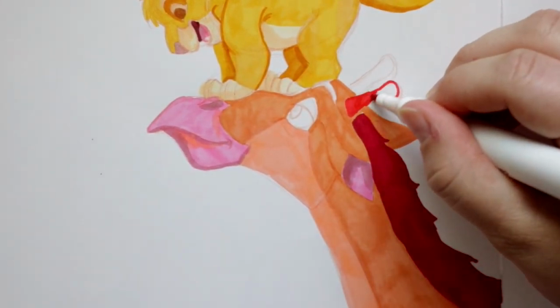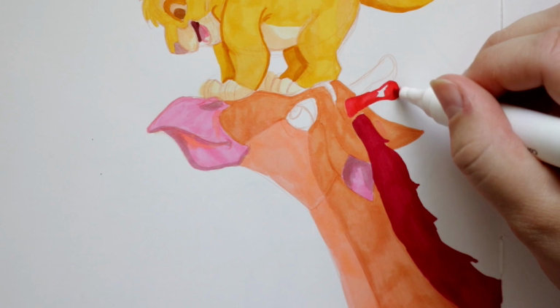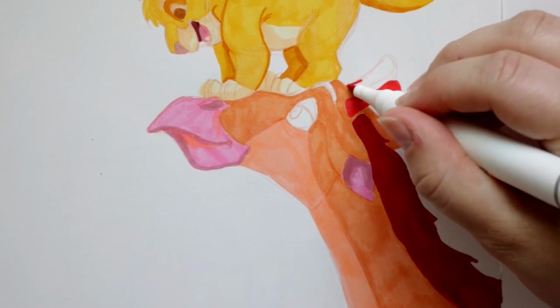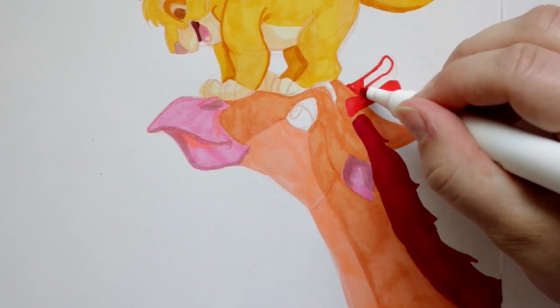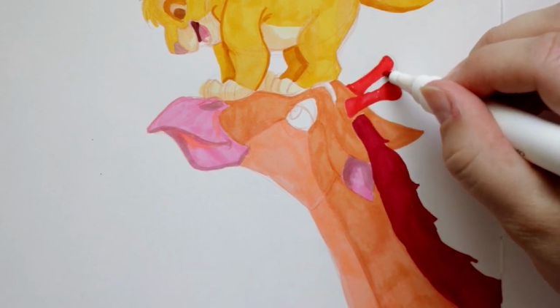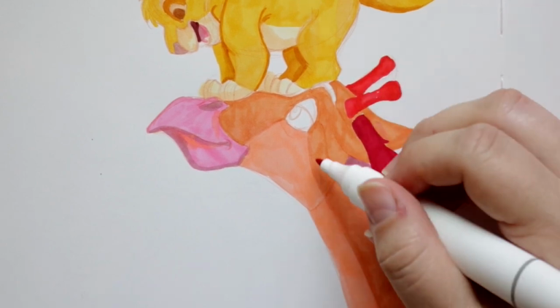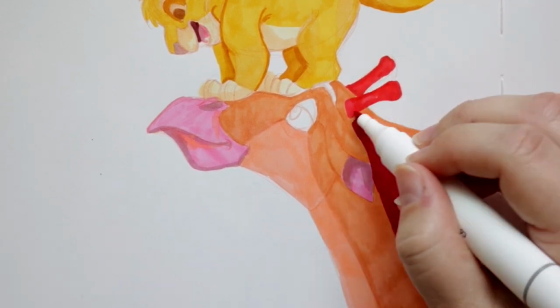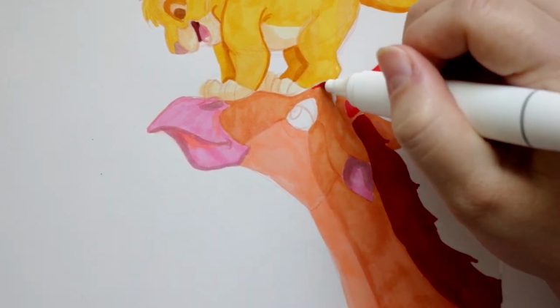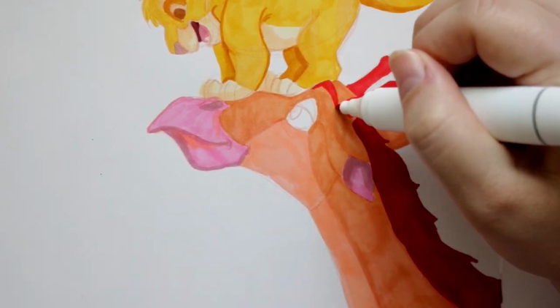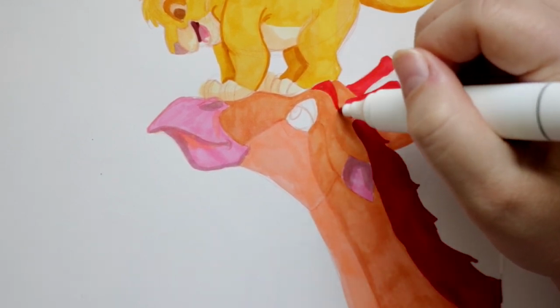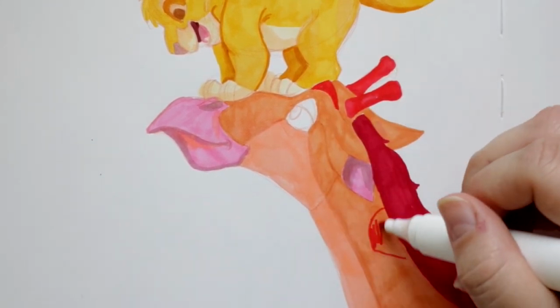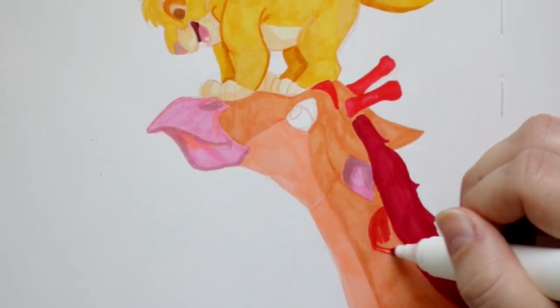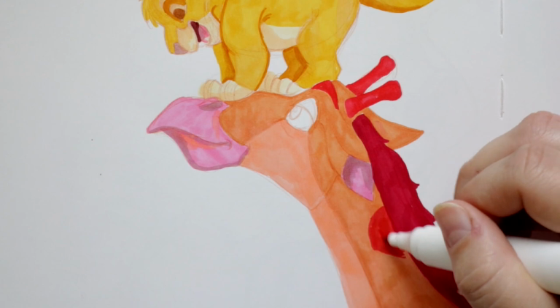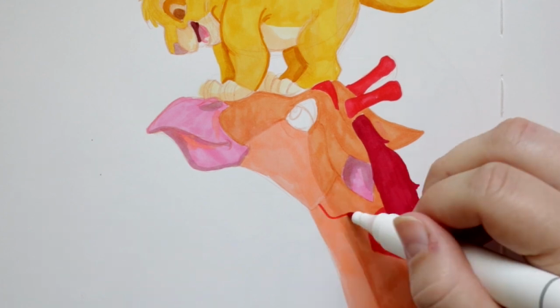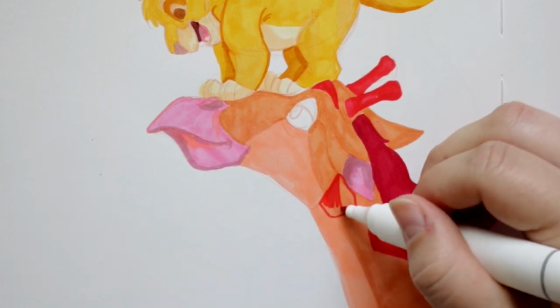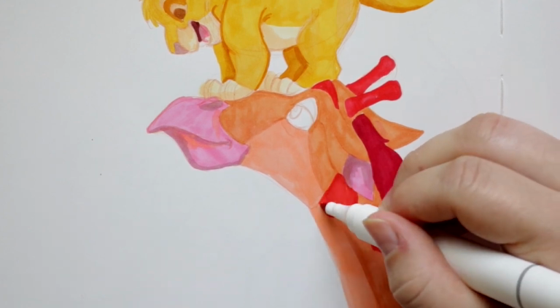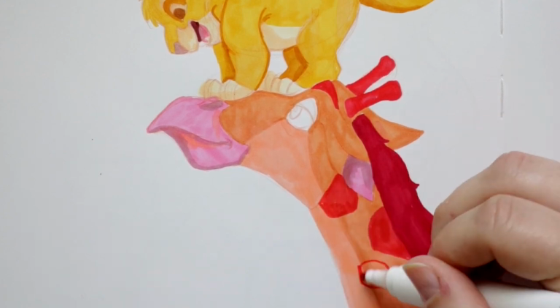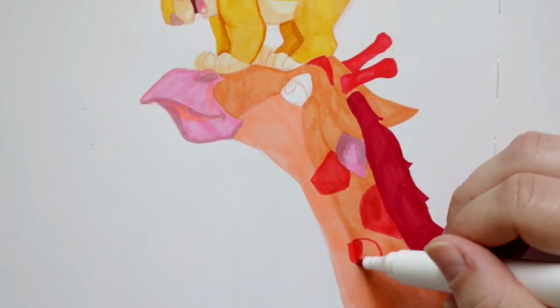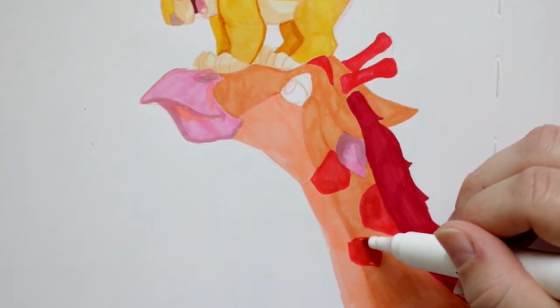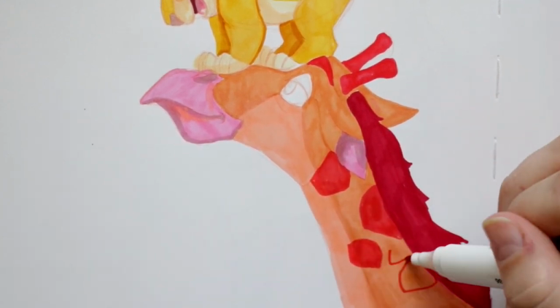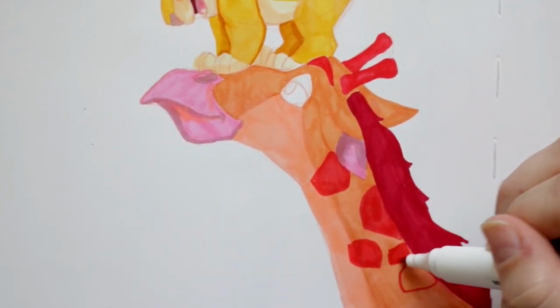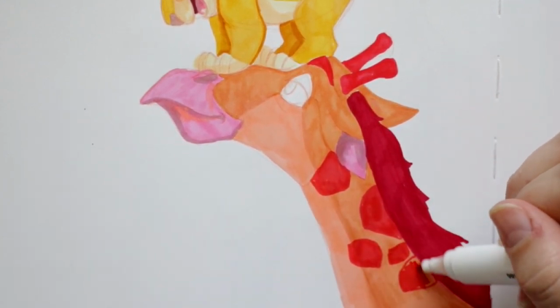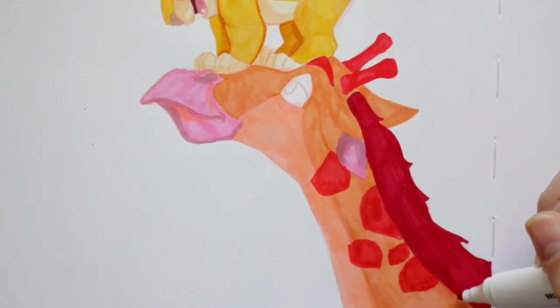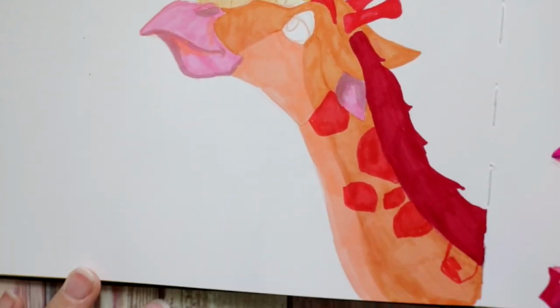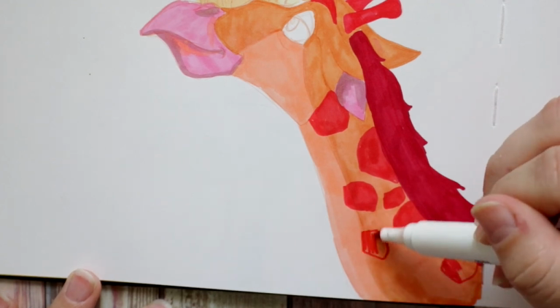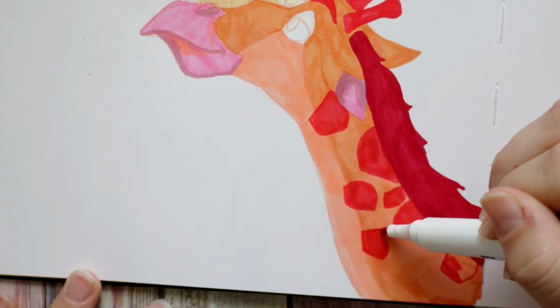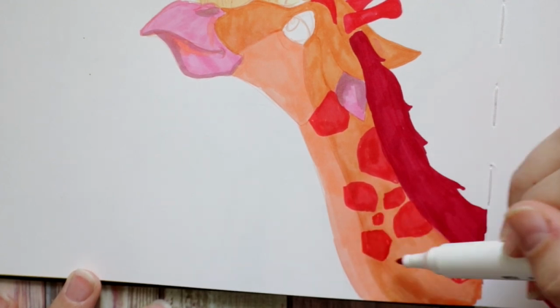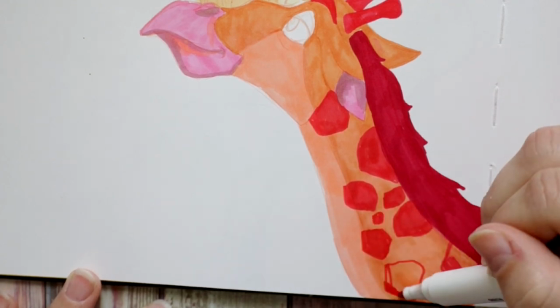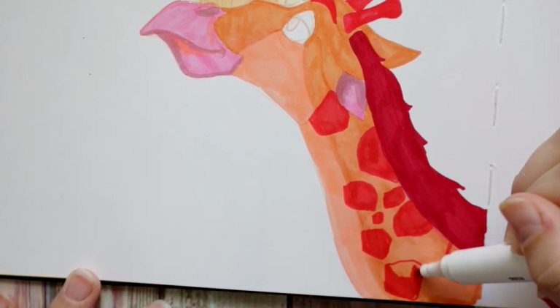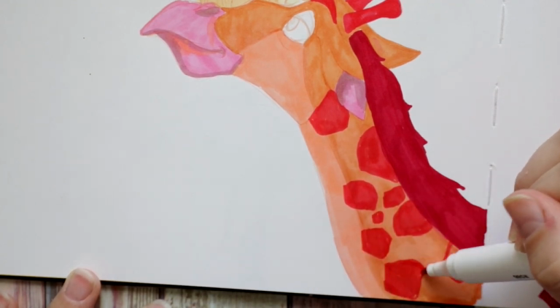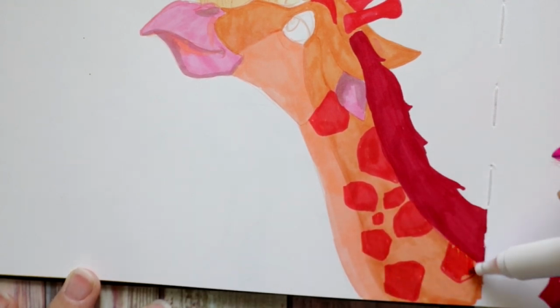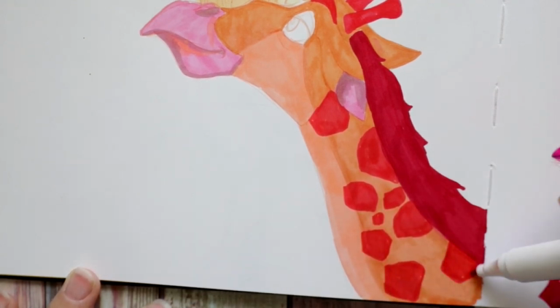If you put alcohol-based markers on top of colored pencils it doesn't work well and gives a weird chemical effect, especially with soft core Prismacolor pencils since they have an oil base. I've ruined plenty of pictures that way — but if messy is your style, then messy is your style.